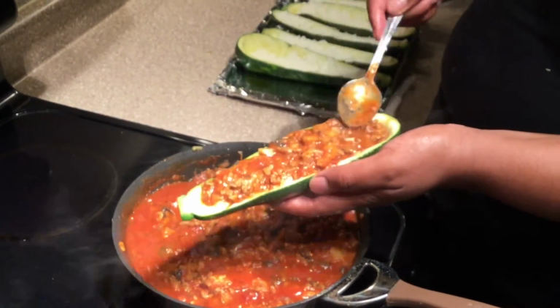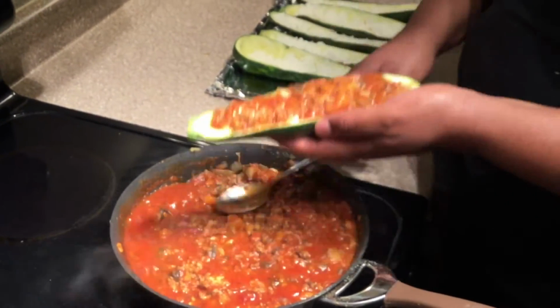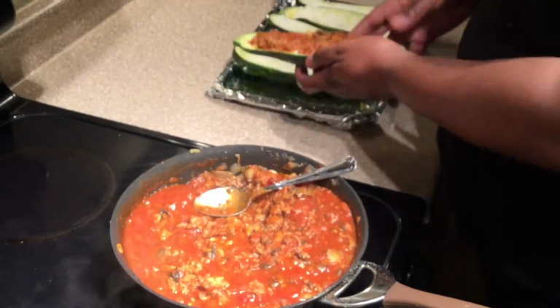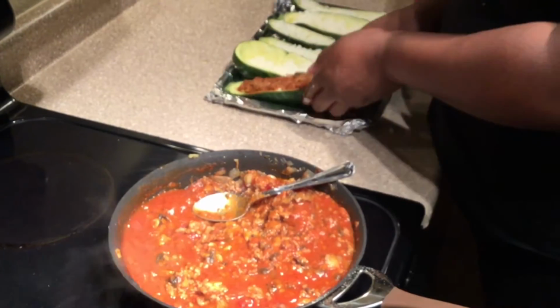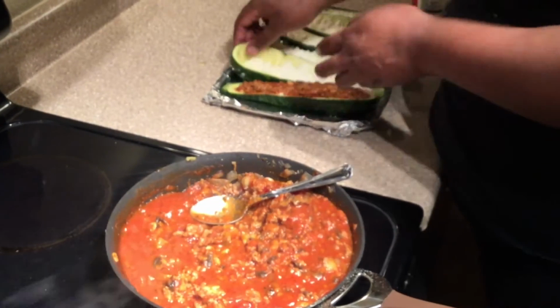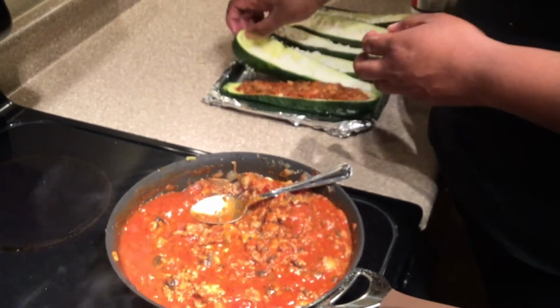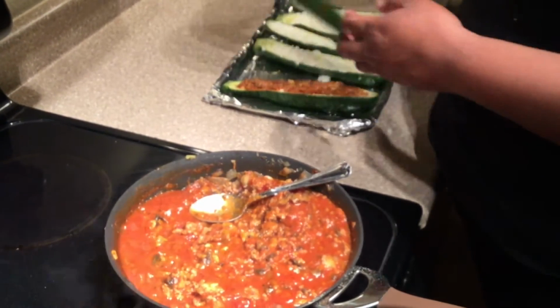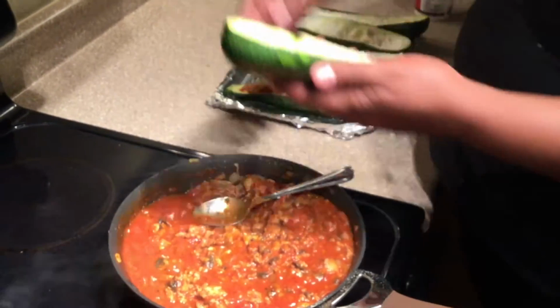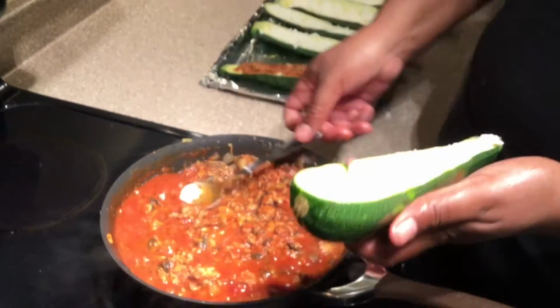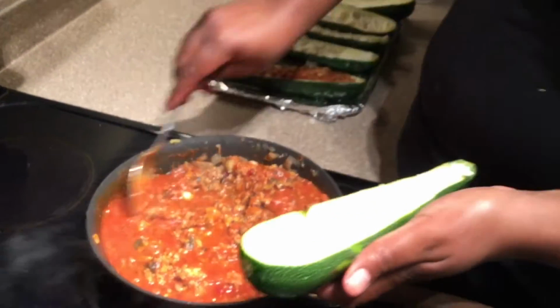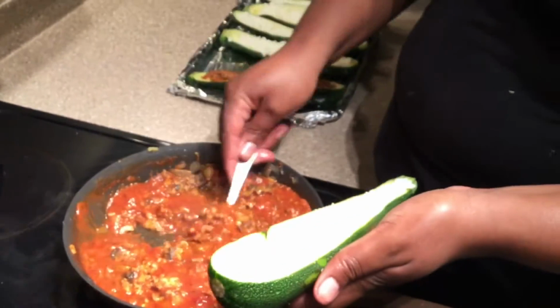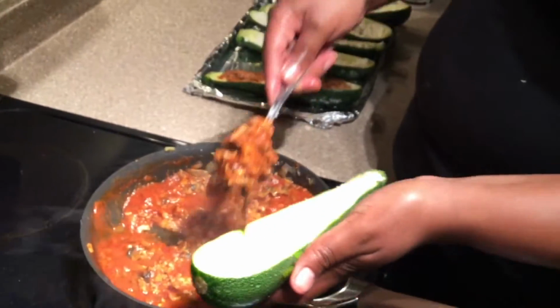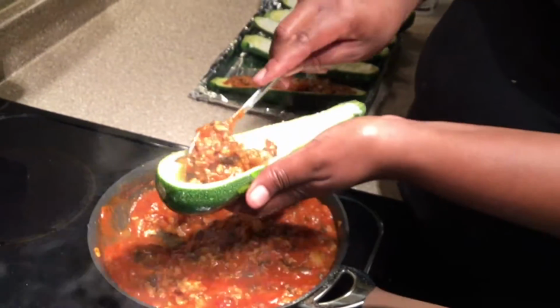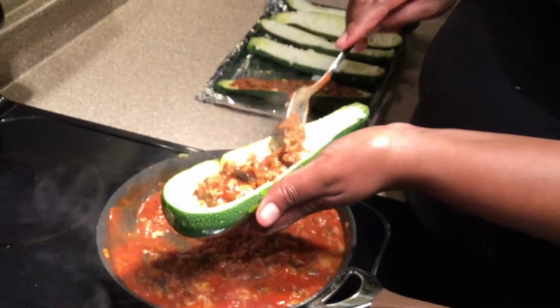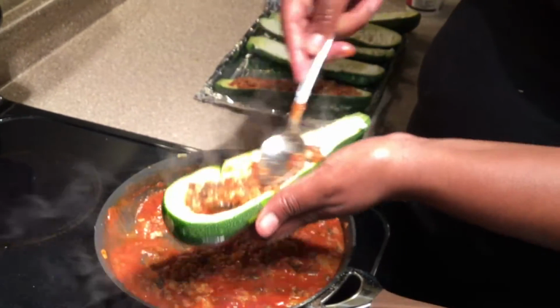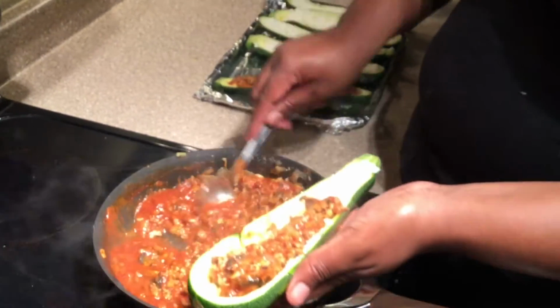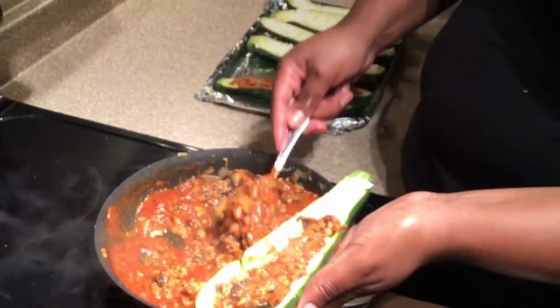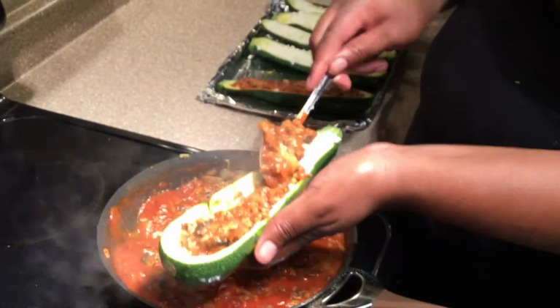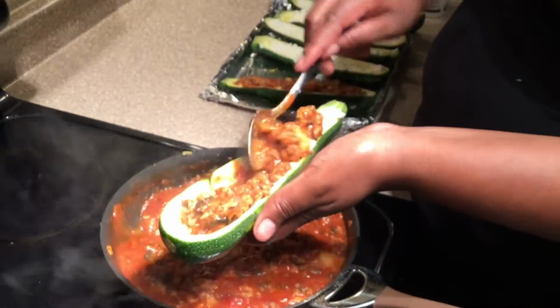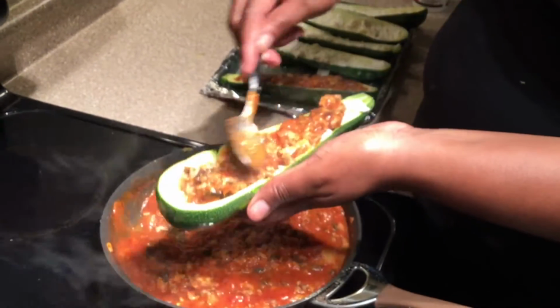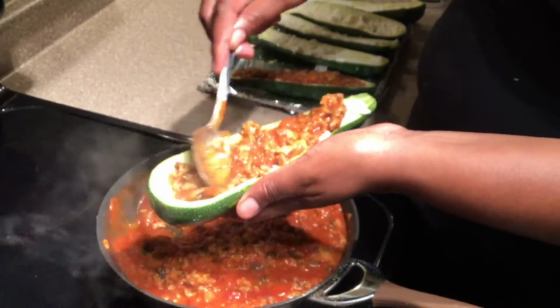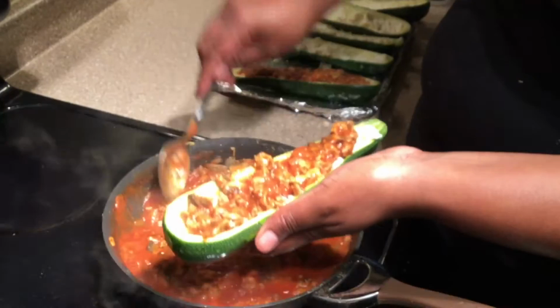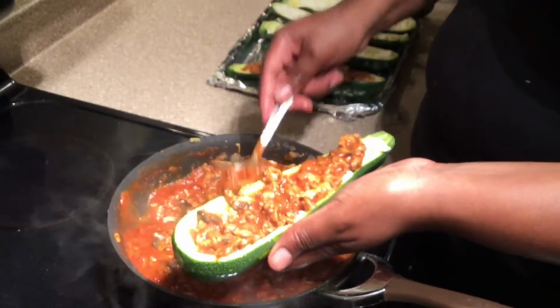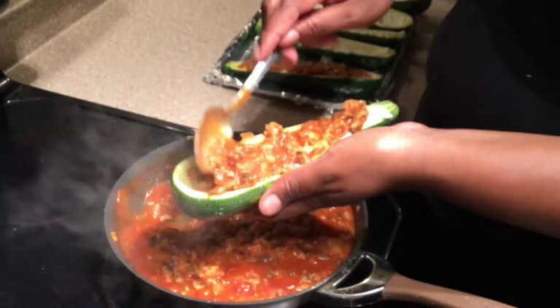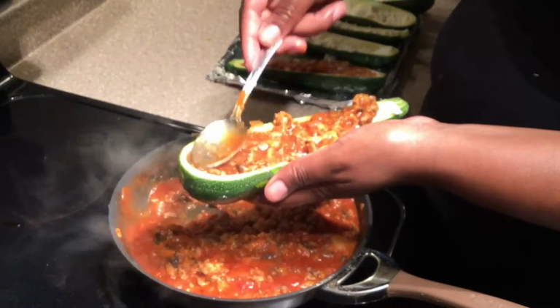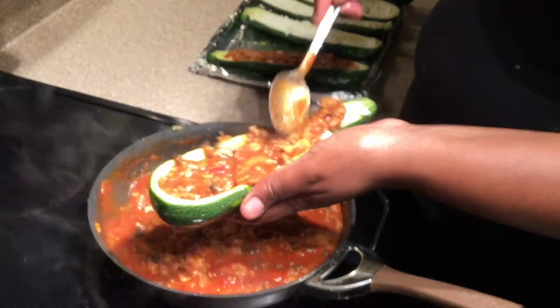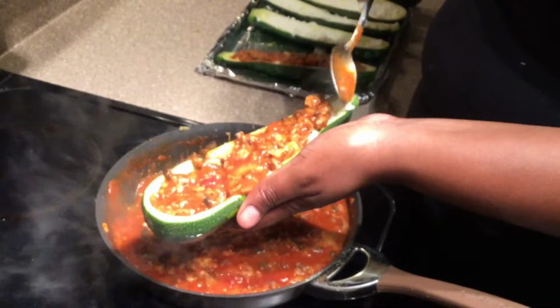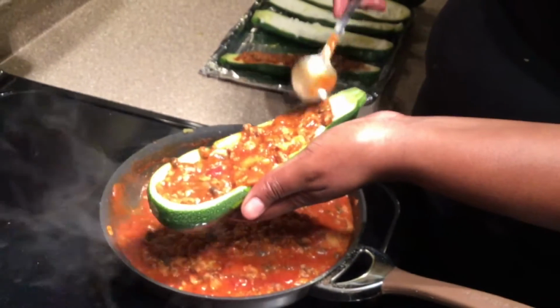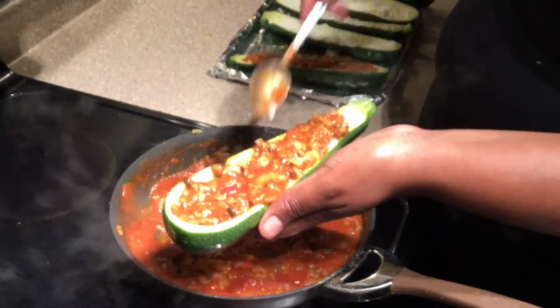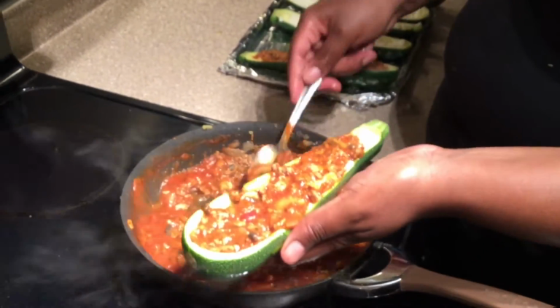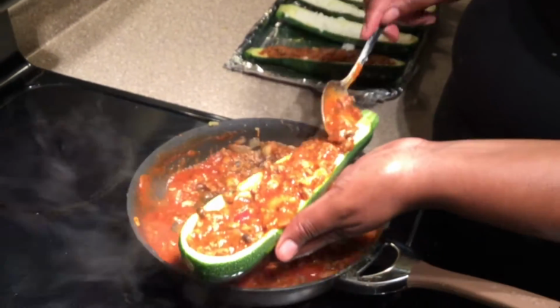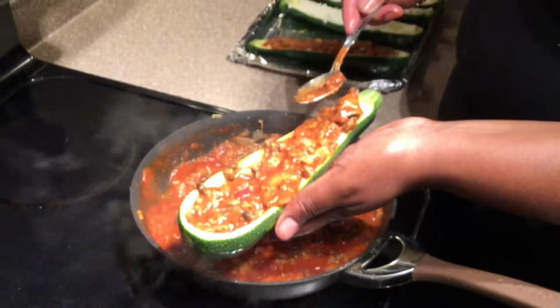Next we're going to put in our ground turkey mixture and you can fill it up as much or as little as you like. I actually had quite a bit of ground turkey so I tried to pack it in there.